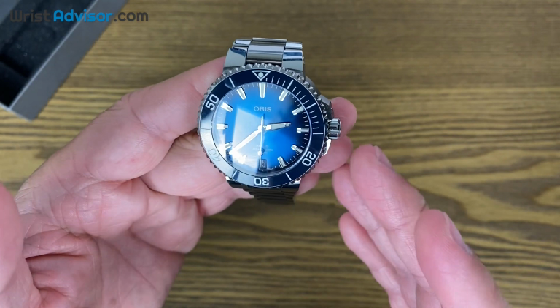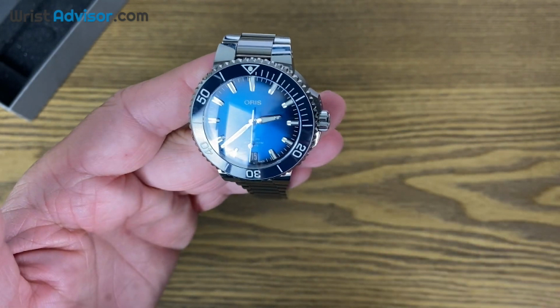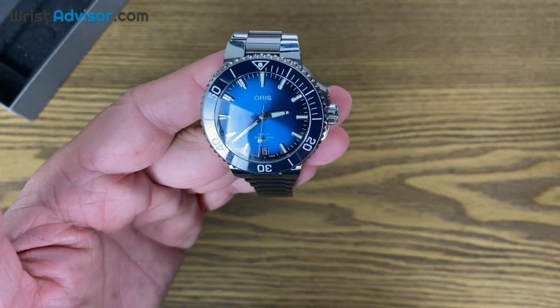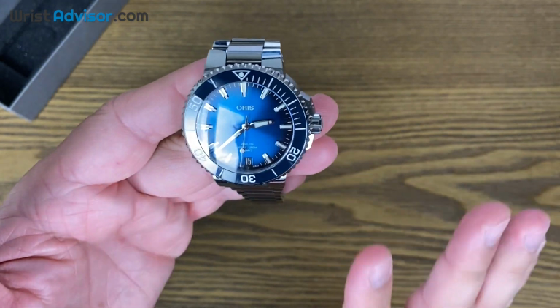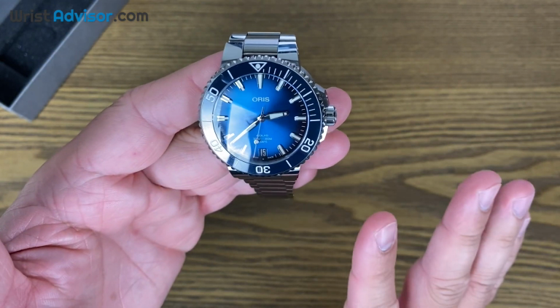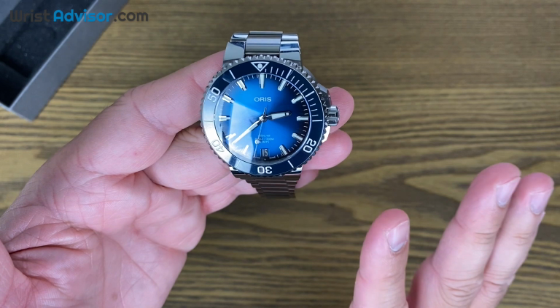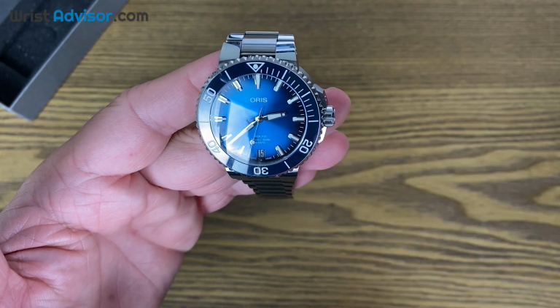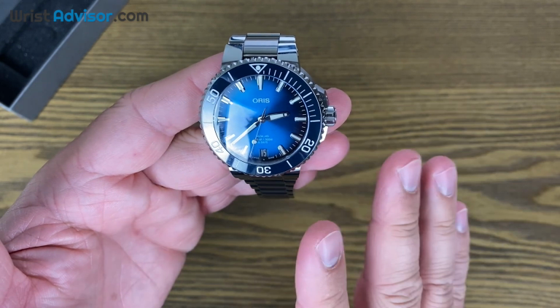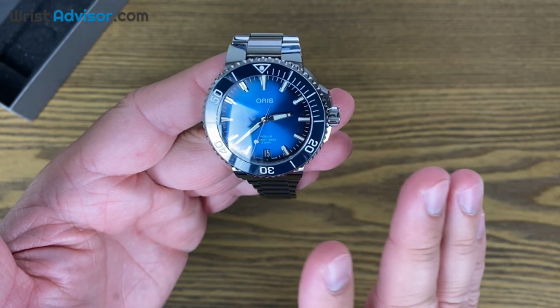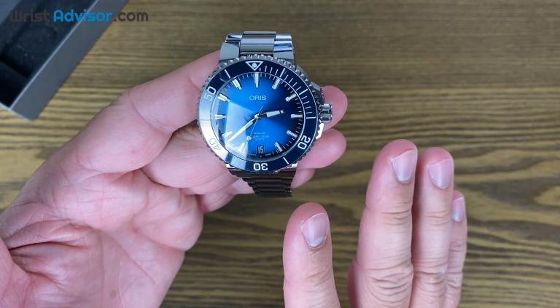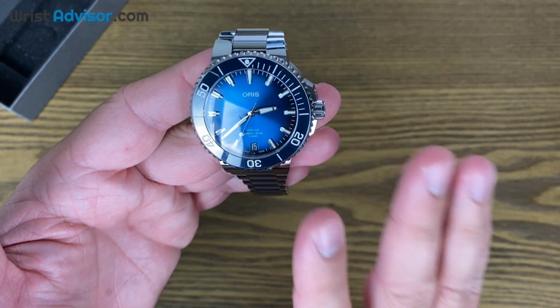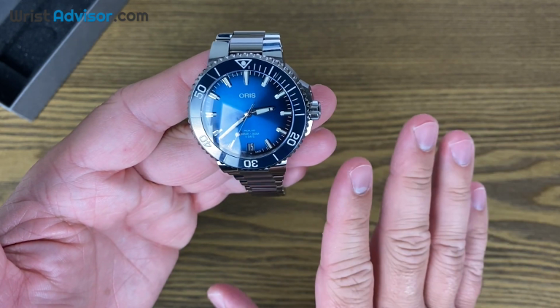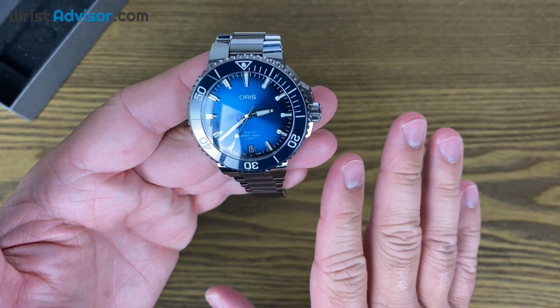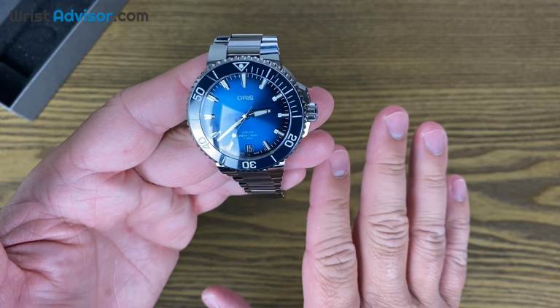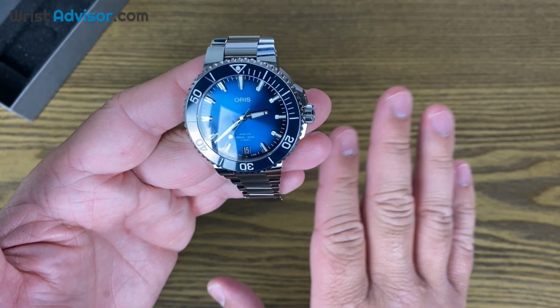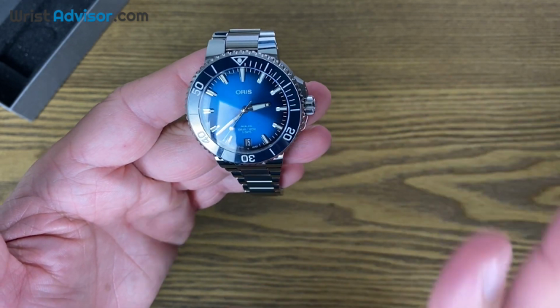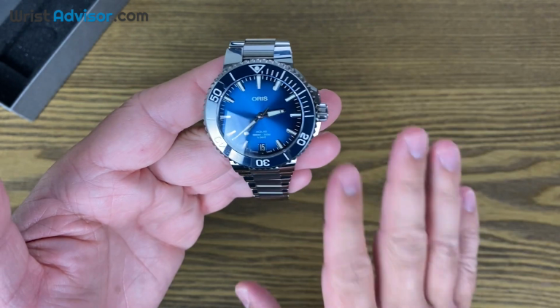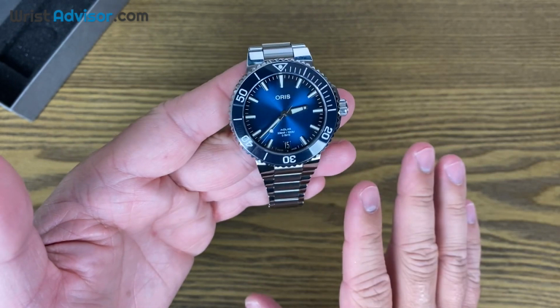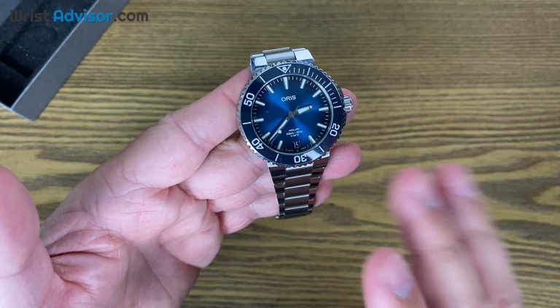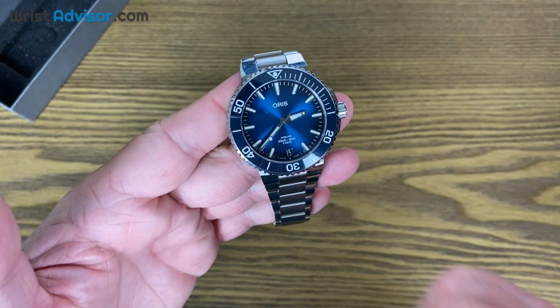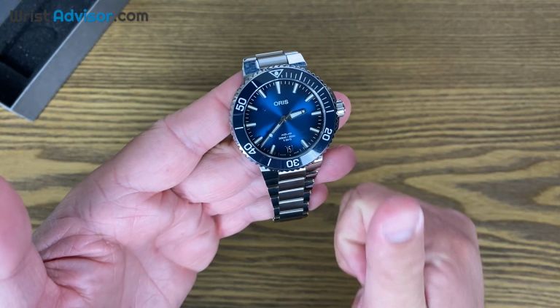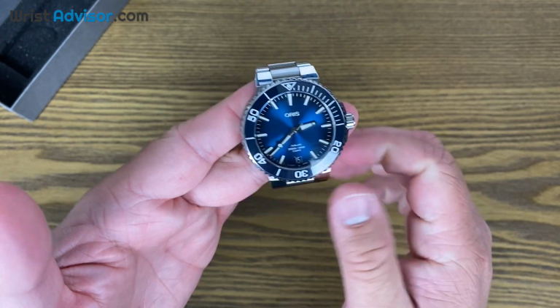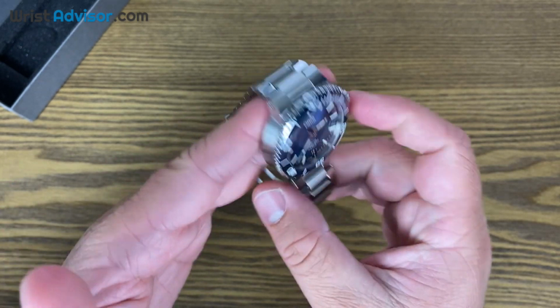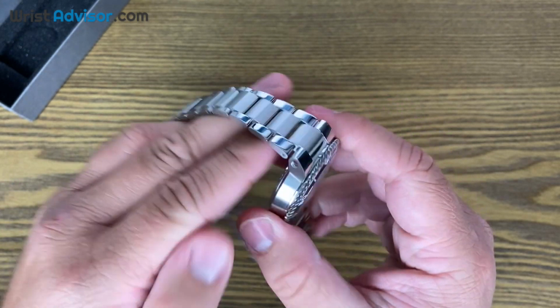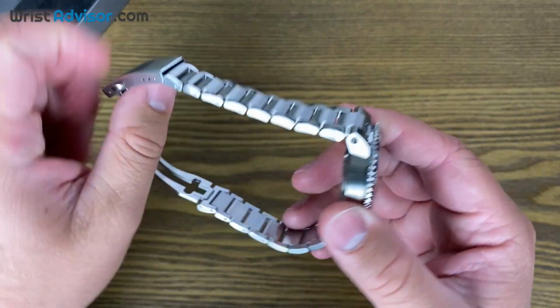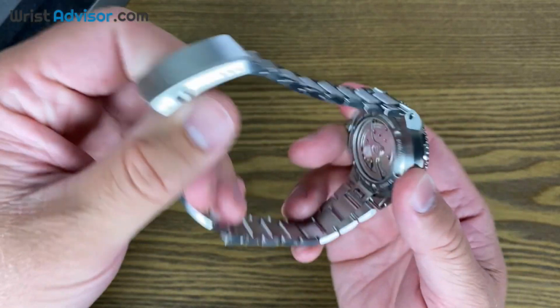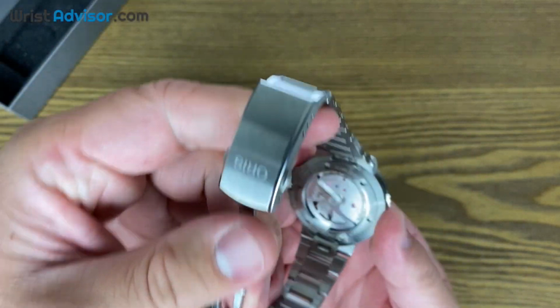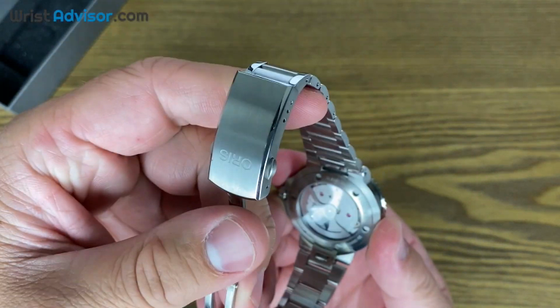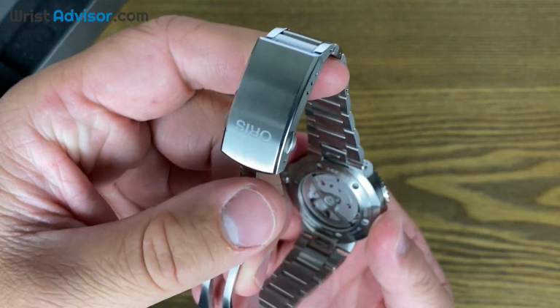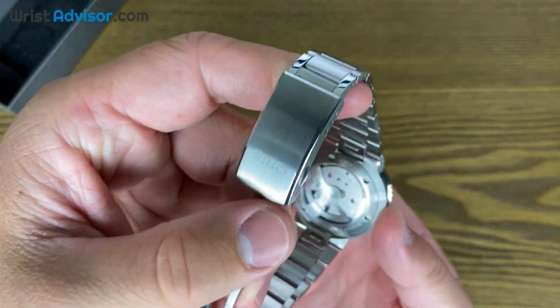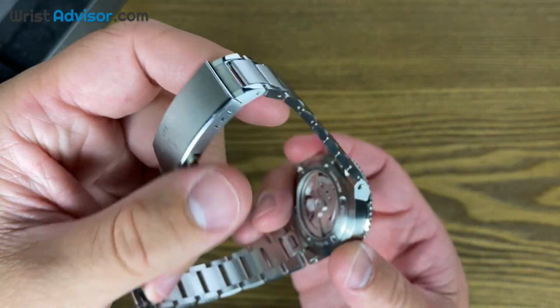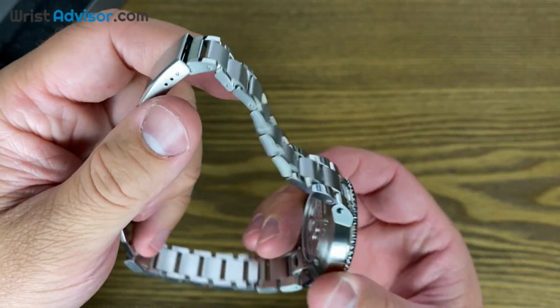Let's cover a couple other features. We've got the automatic self-winding, 21 jewels, and this runs at 4 hertz. Great job, Oris — an amazing upgrade to the Aquis collection.